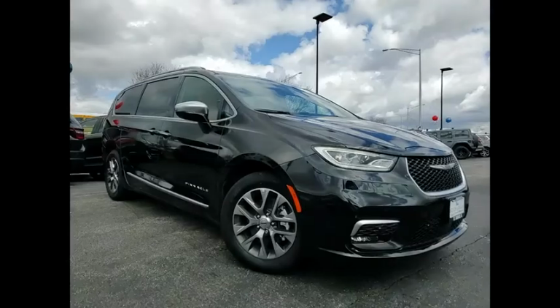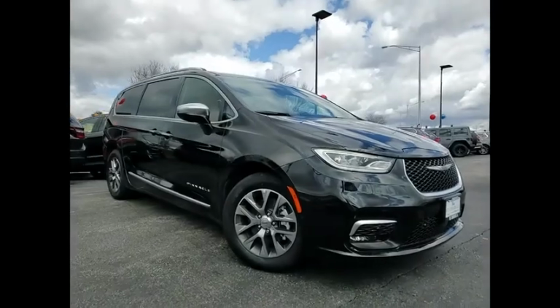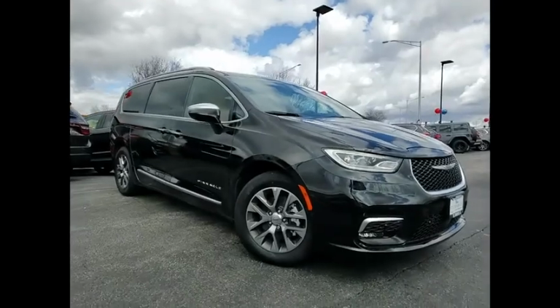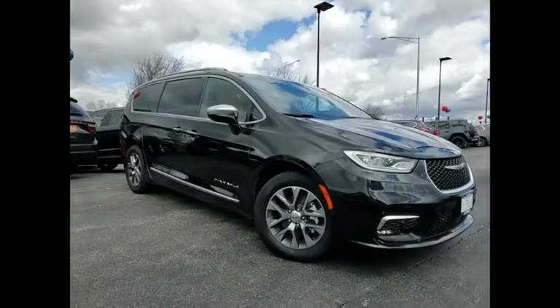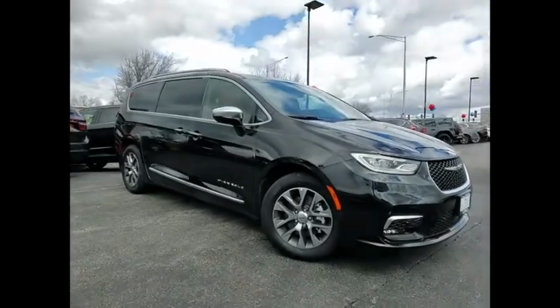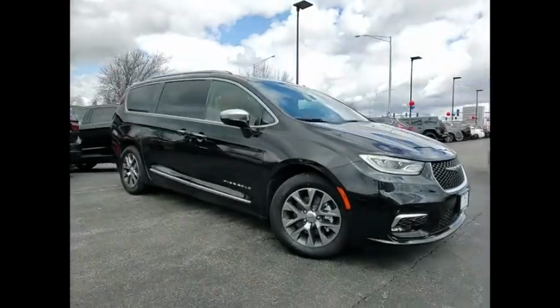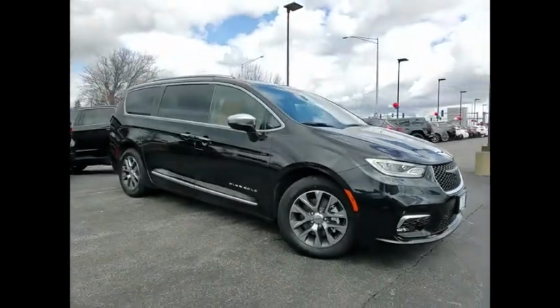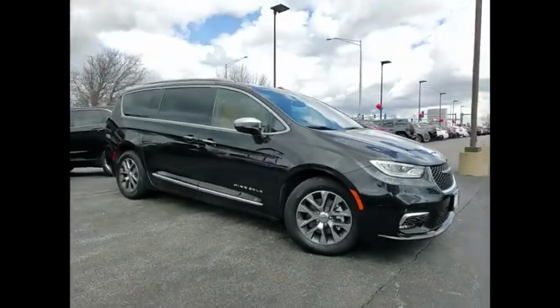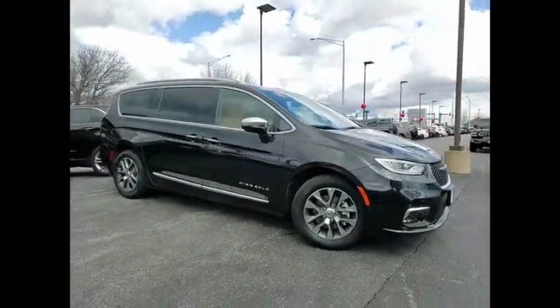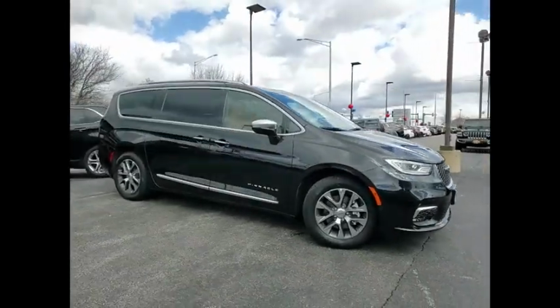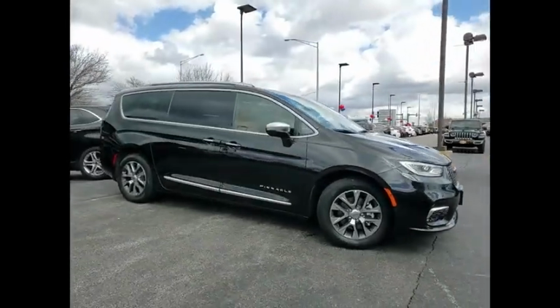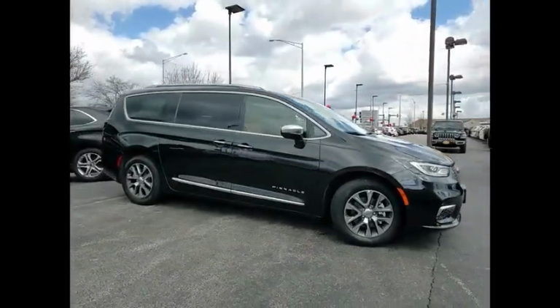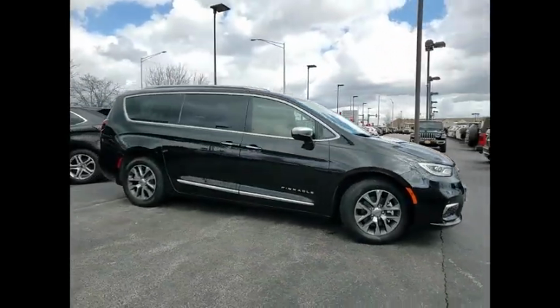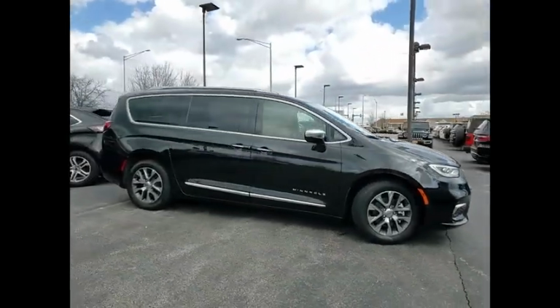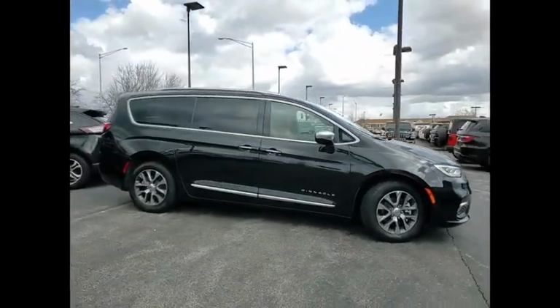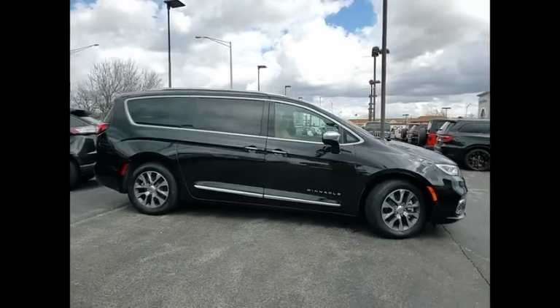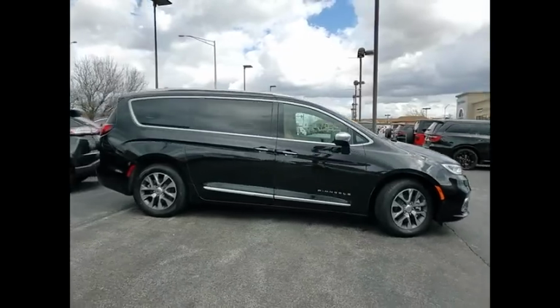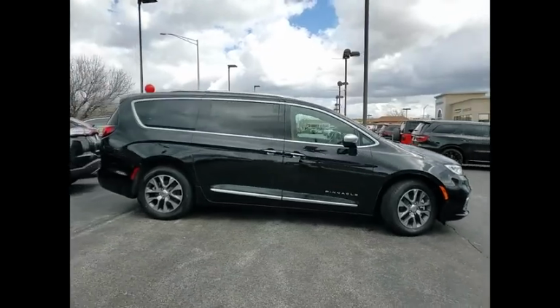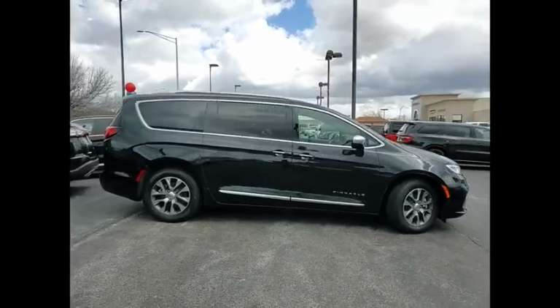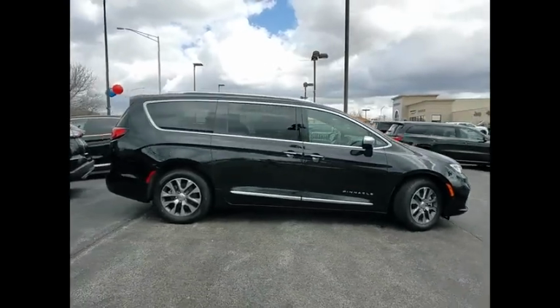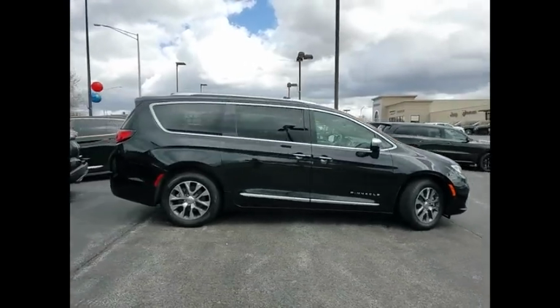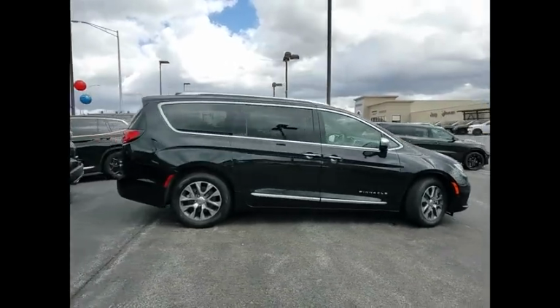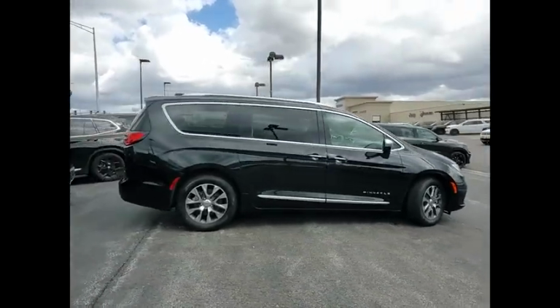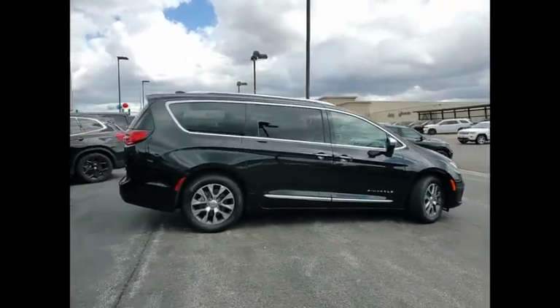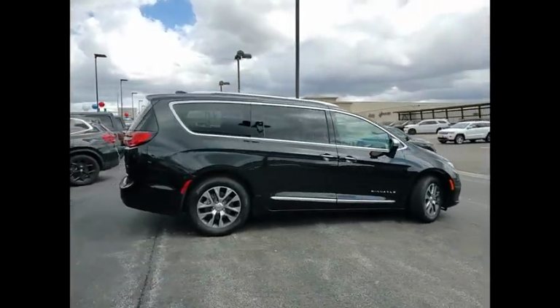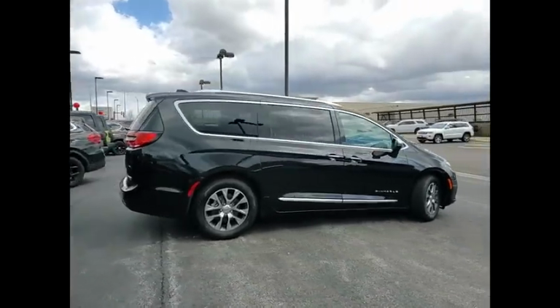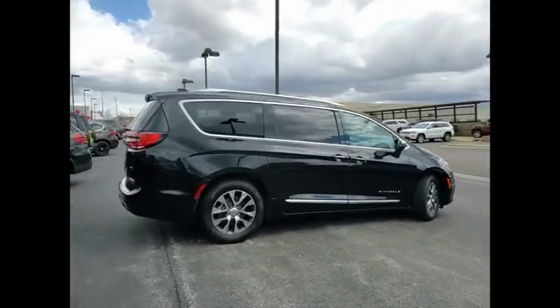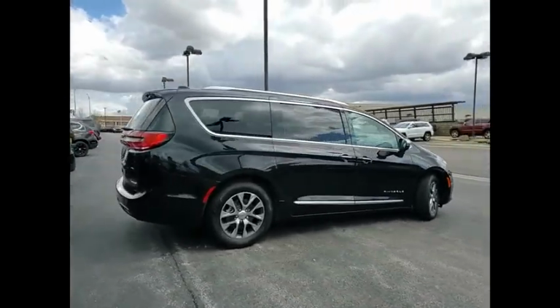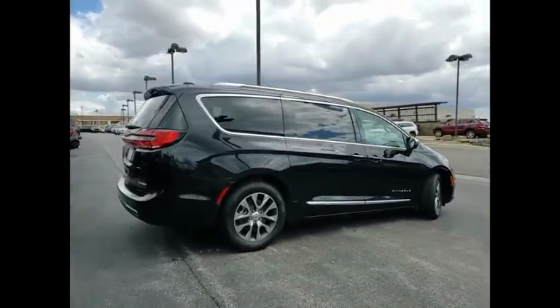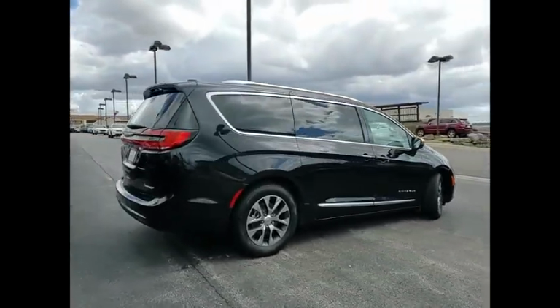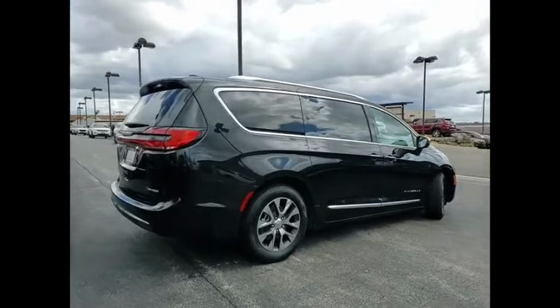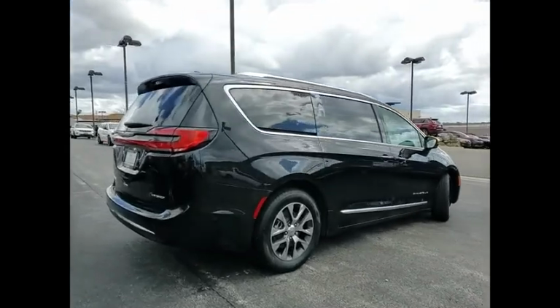You are going to love the 2021 Pacifica. The Pacifica crossover features the driving attributes of a sedan and the utility and space of a minivan or SUV.